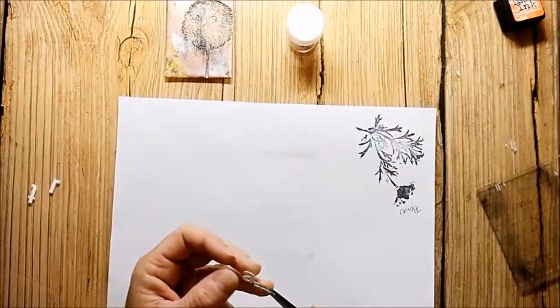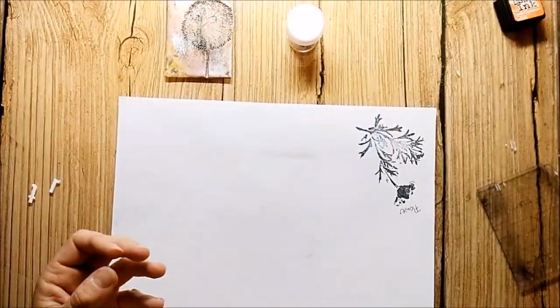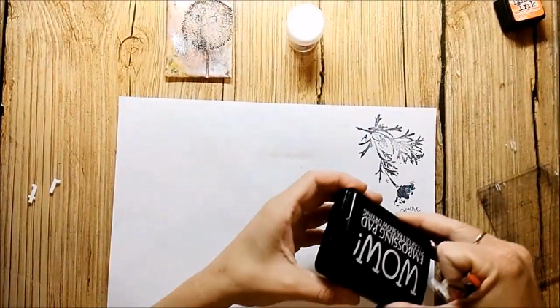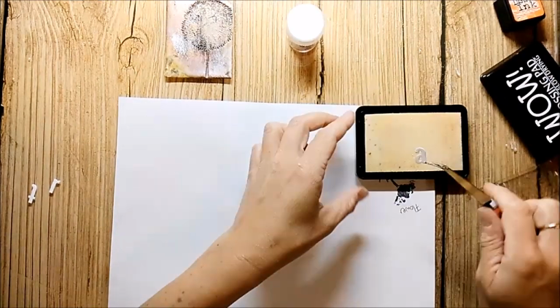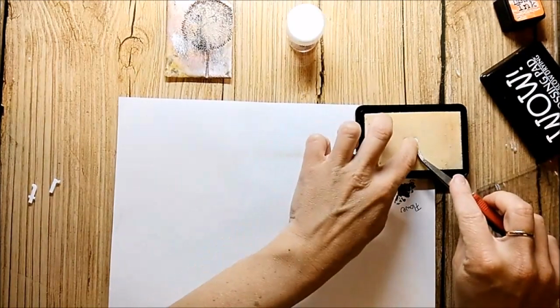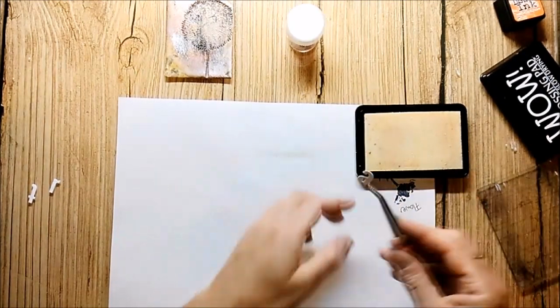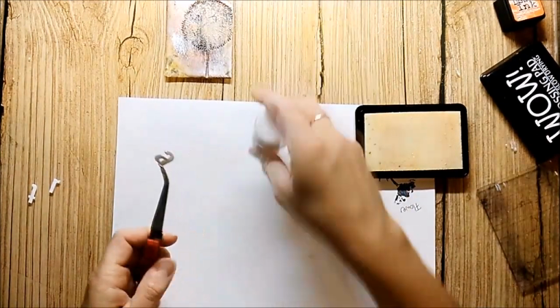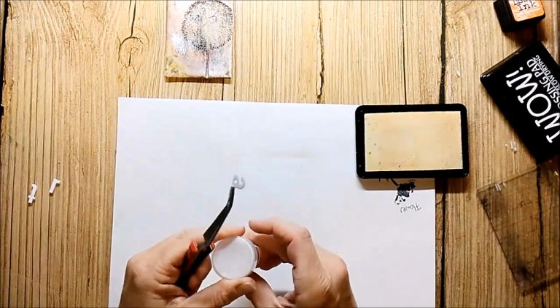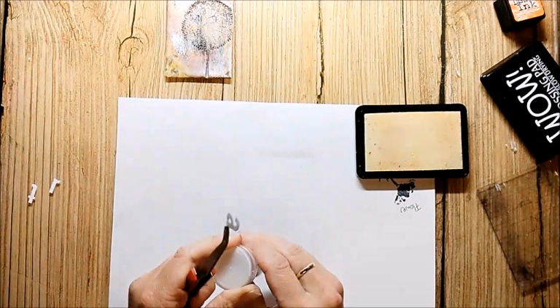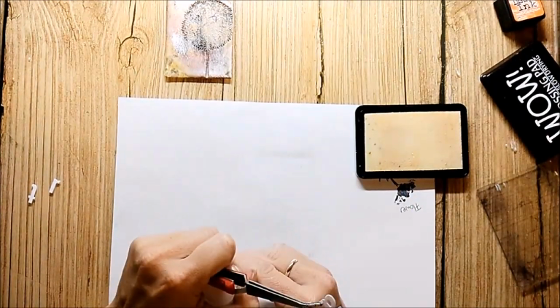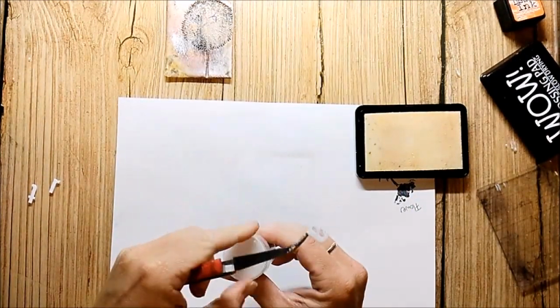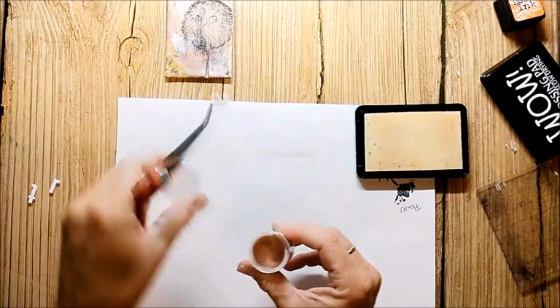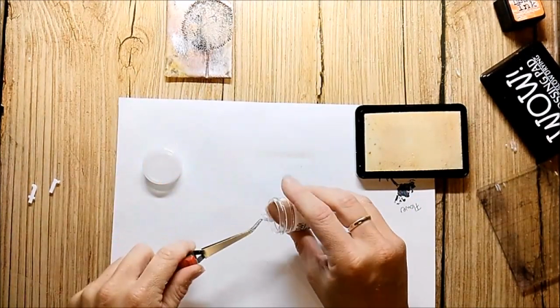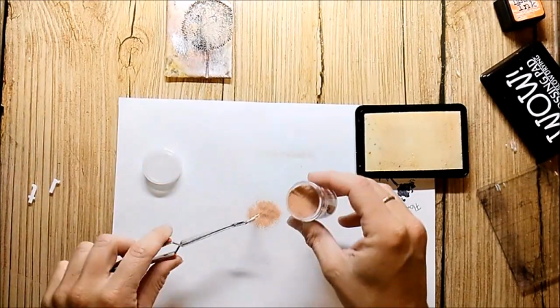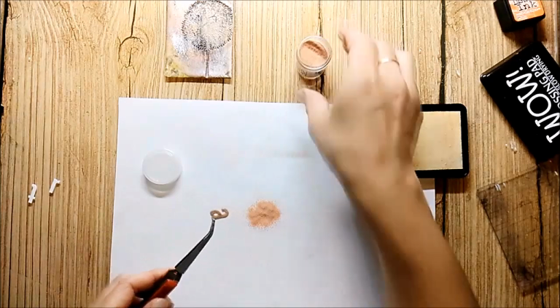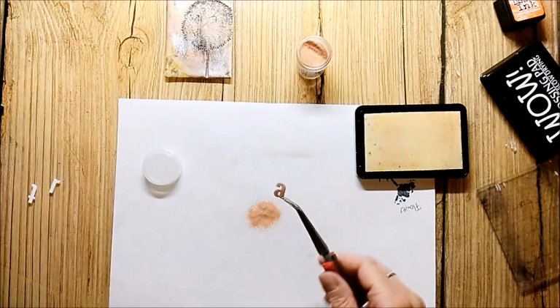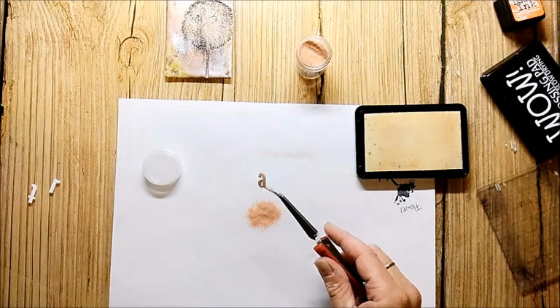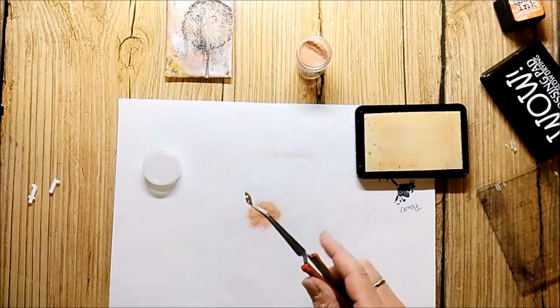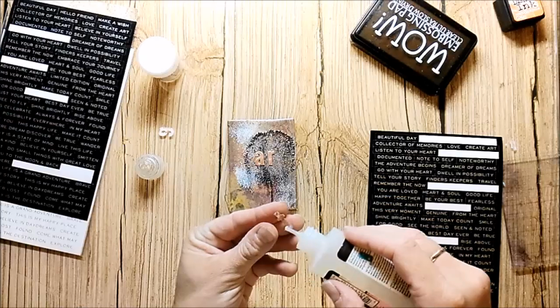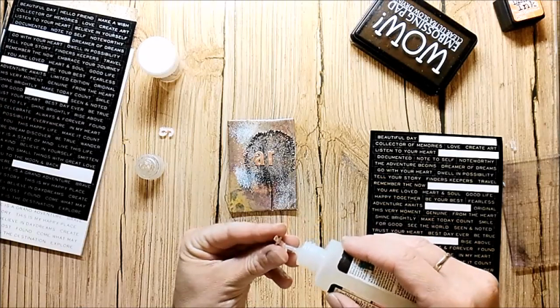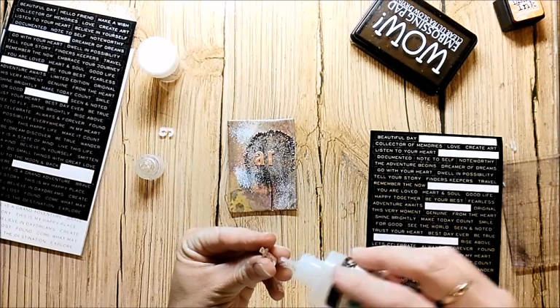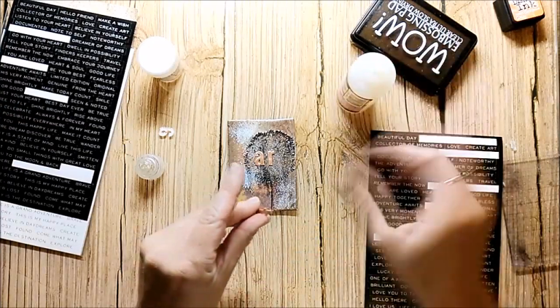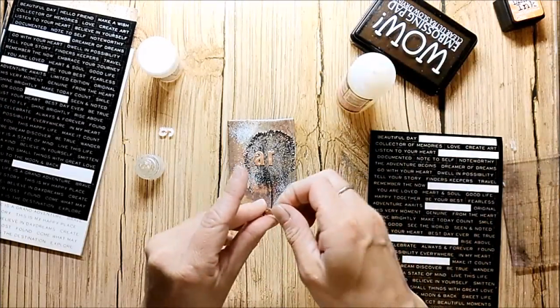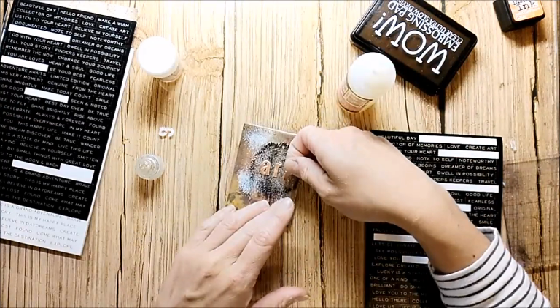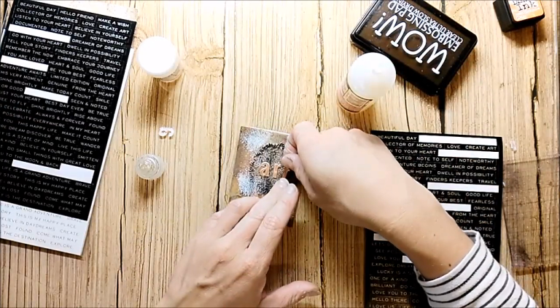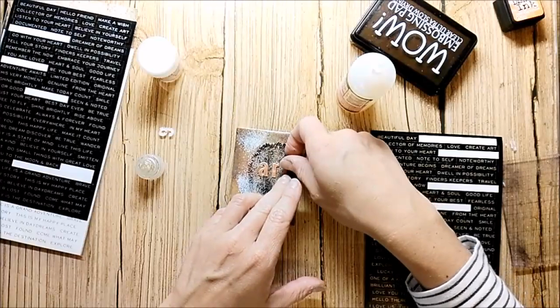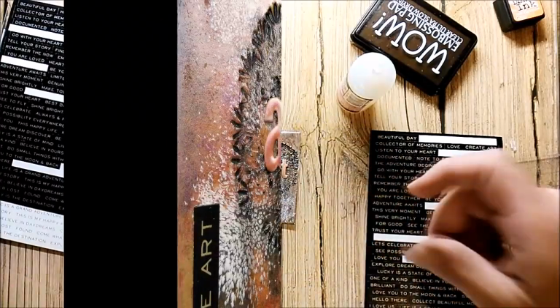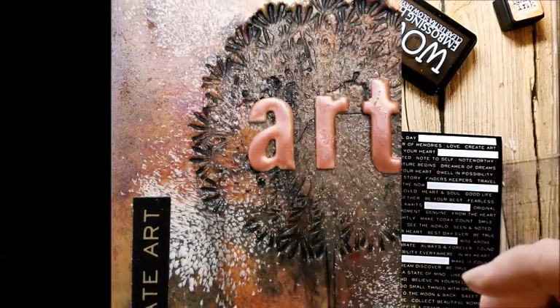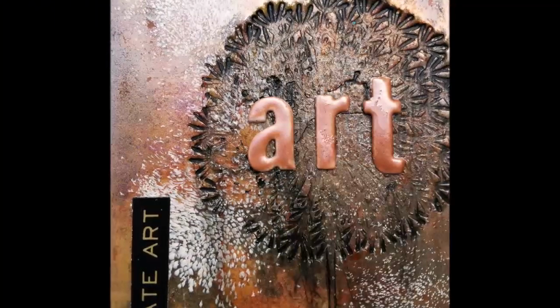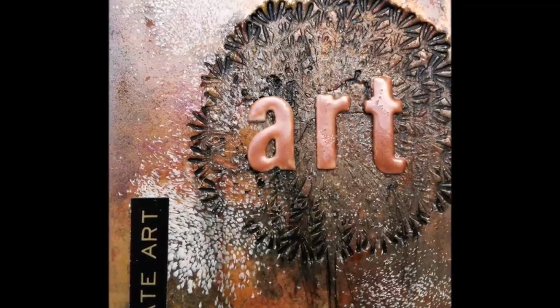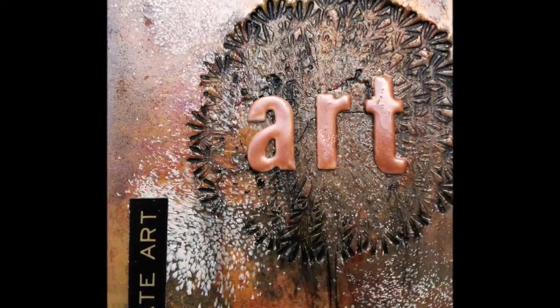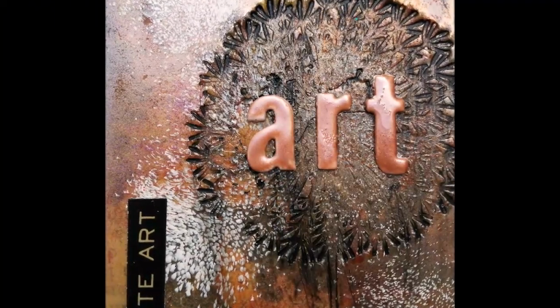Before I glue down my letters for the title, I cover them with the new rose glints. I finish the card up with a sticker from Tim Holtz.